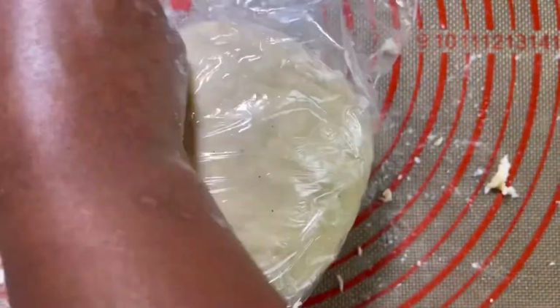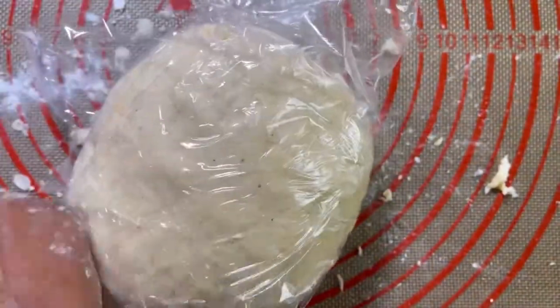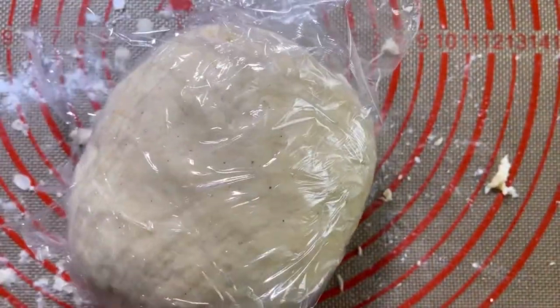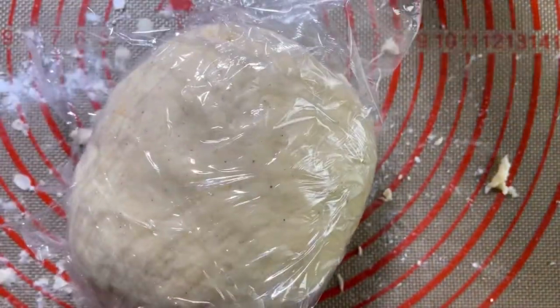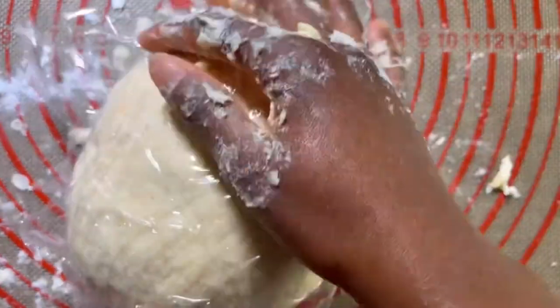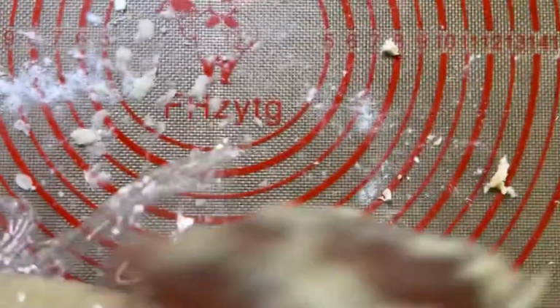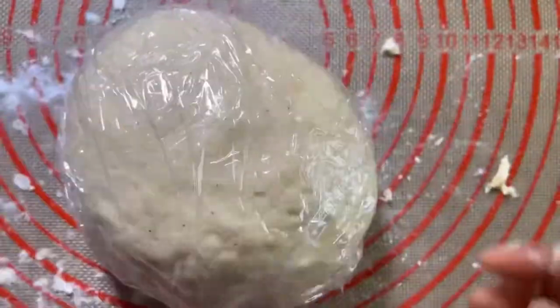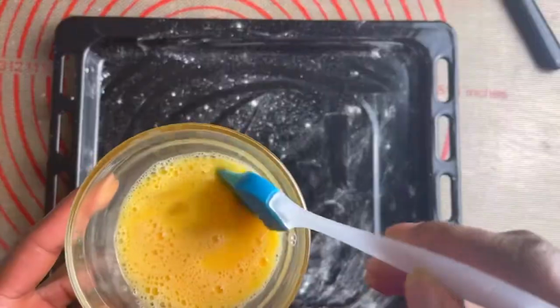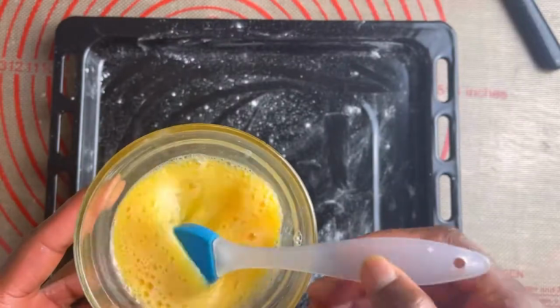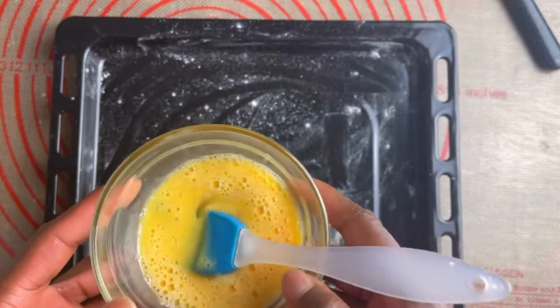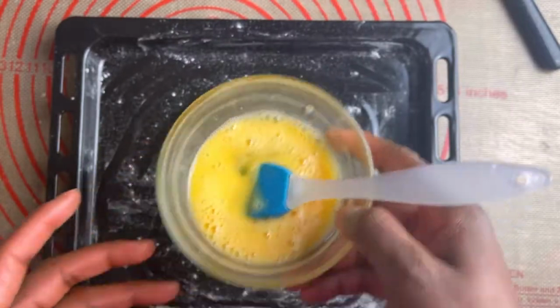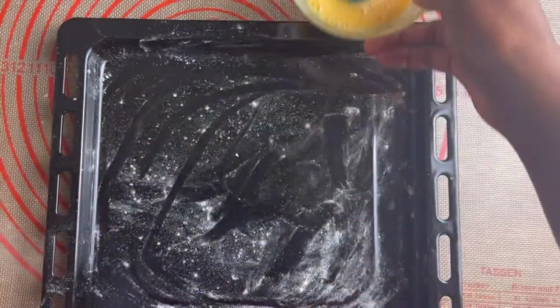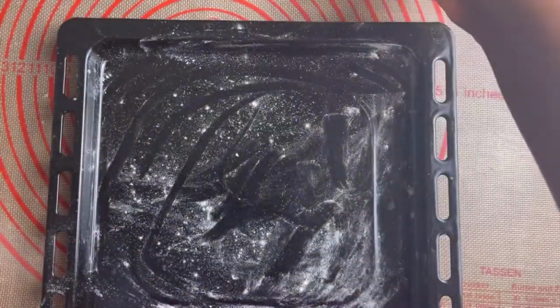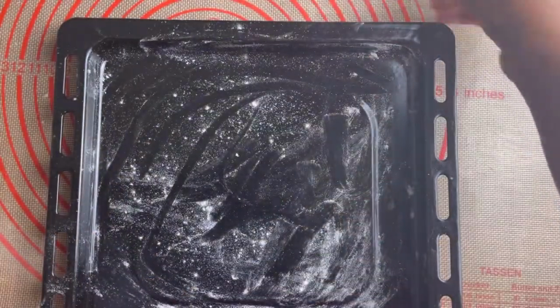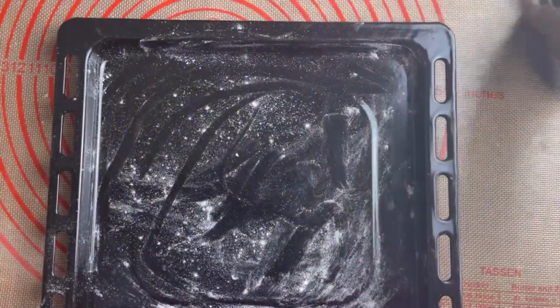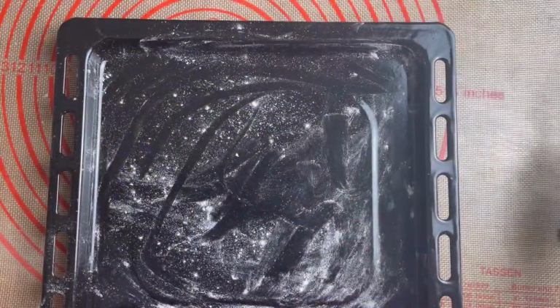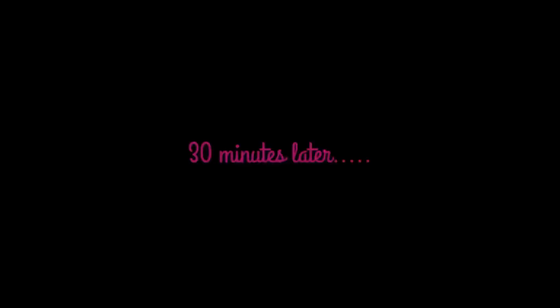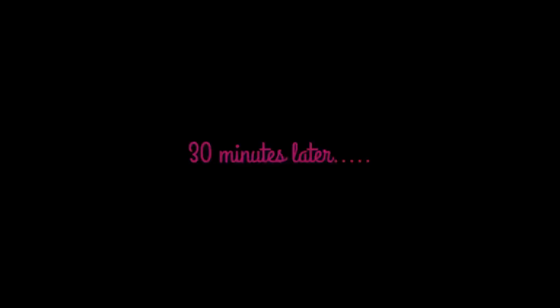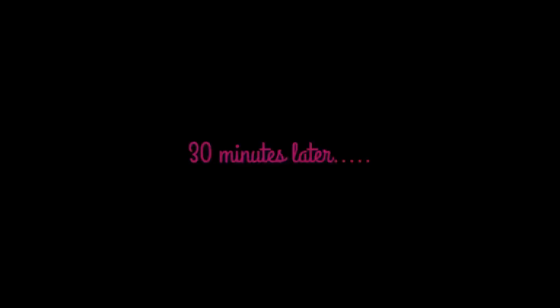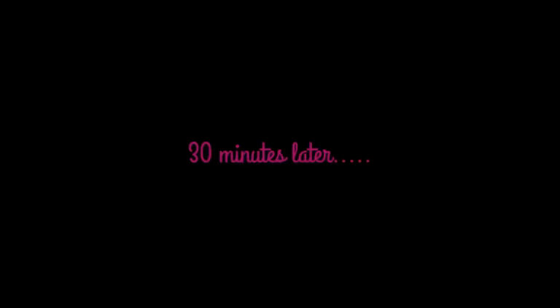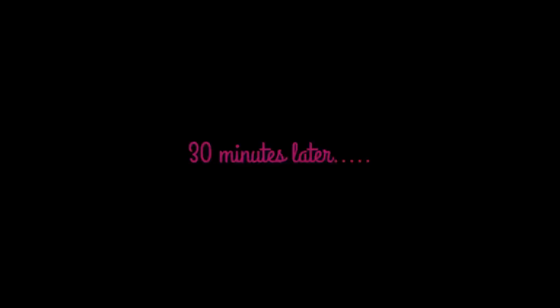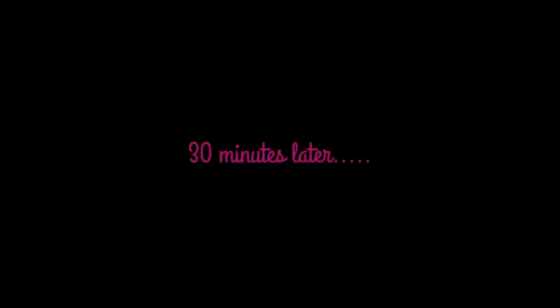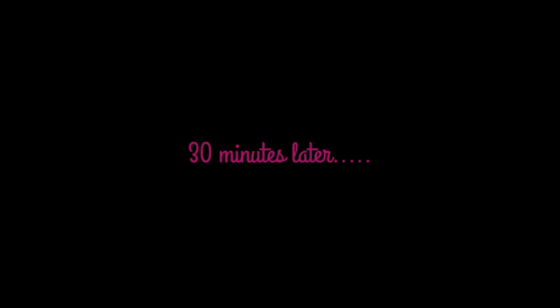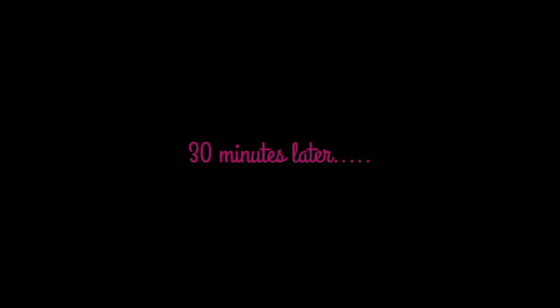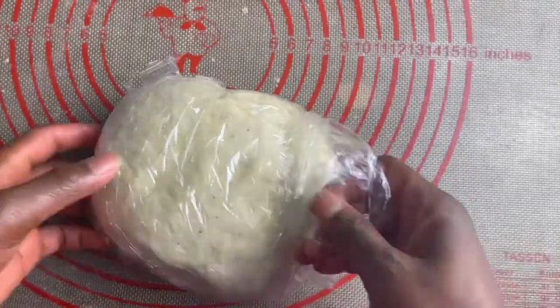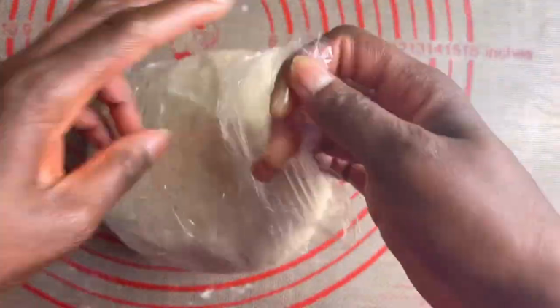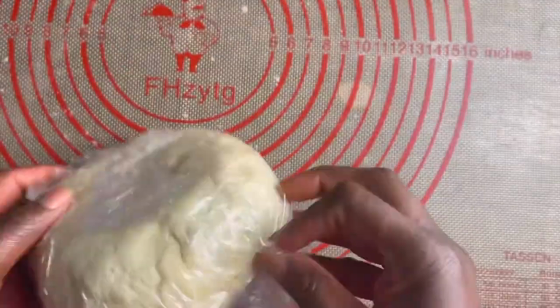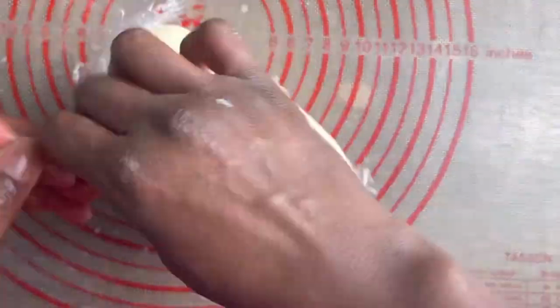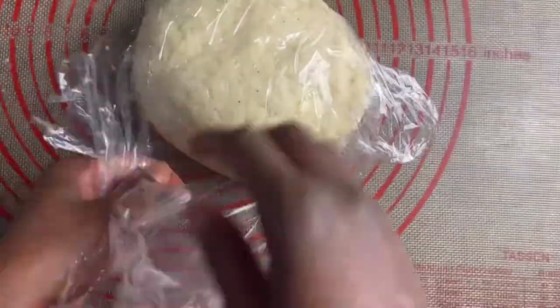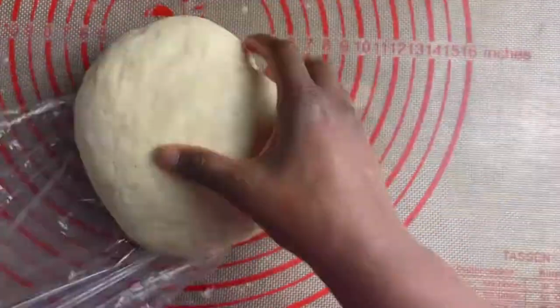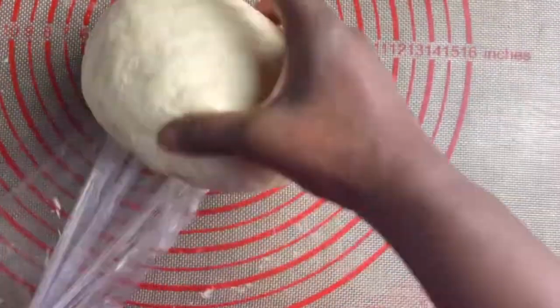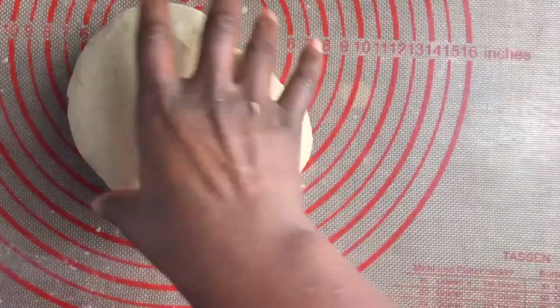For the next step, I'm going to need one egg. As you can see, I sprinkled the surface with some flour. 30 minutes later, our dough is ready and we can now roll and fill.